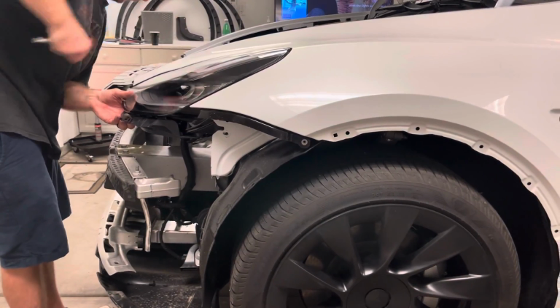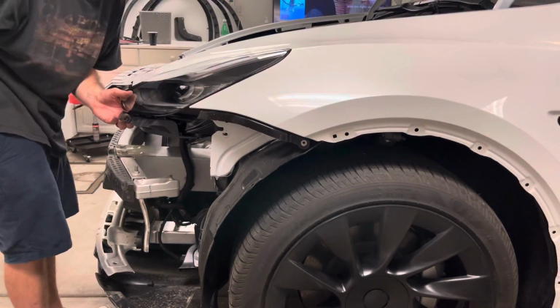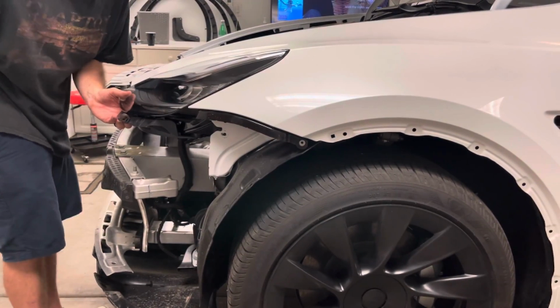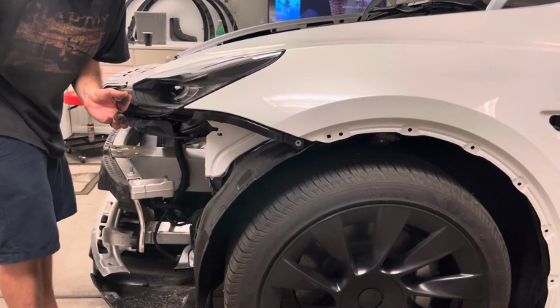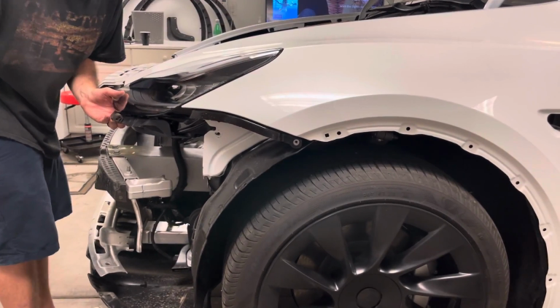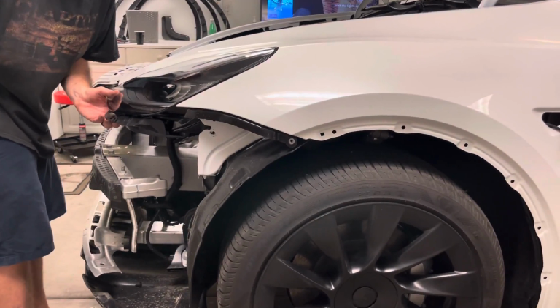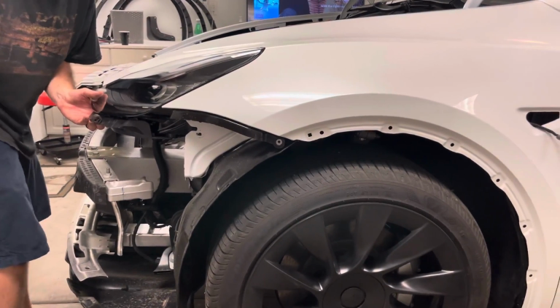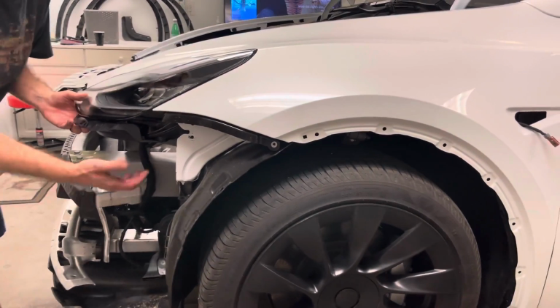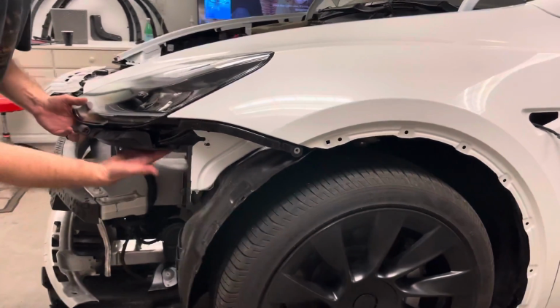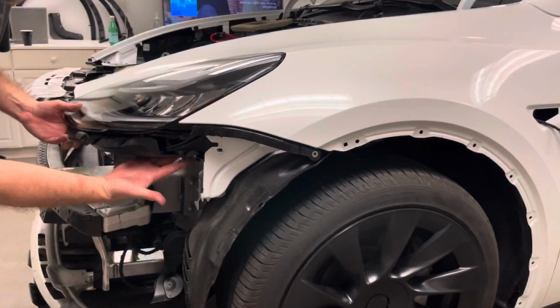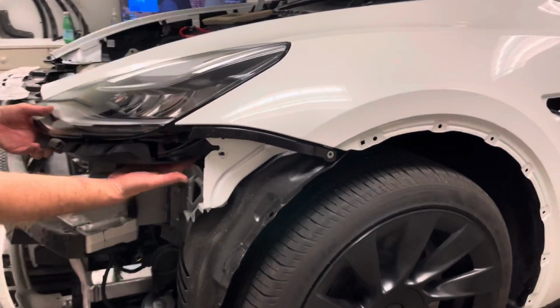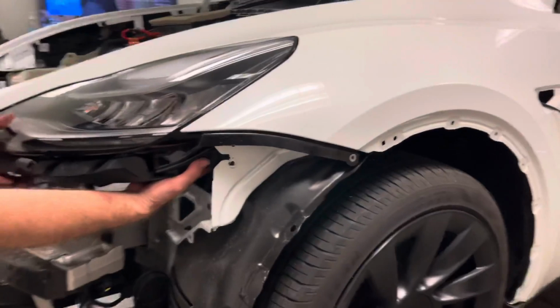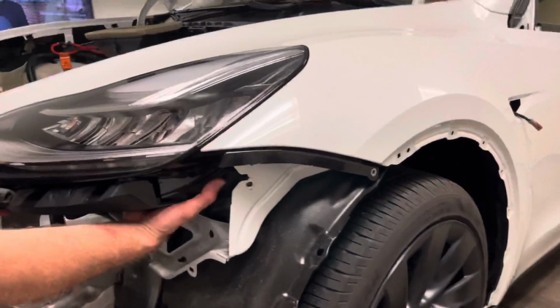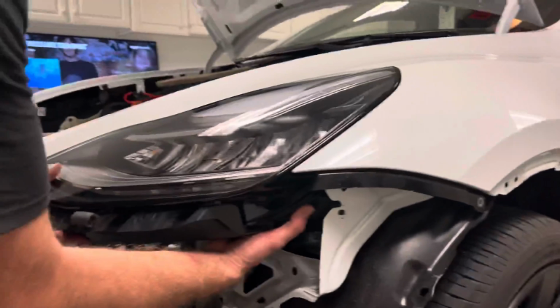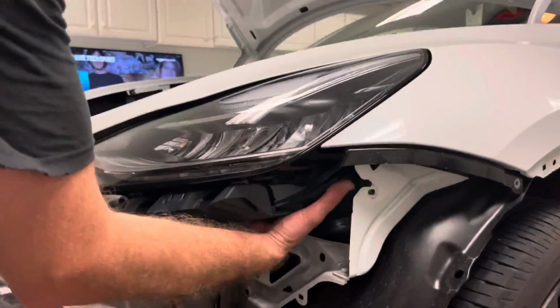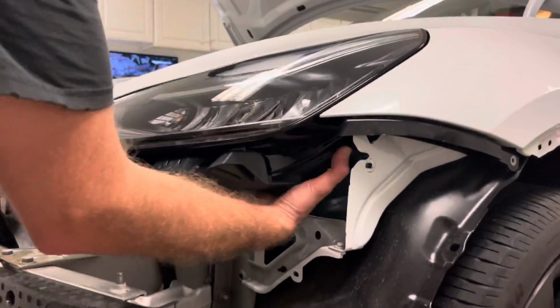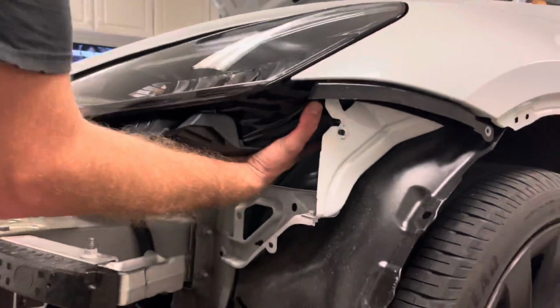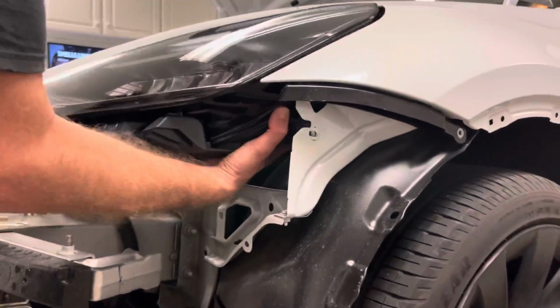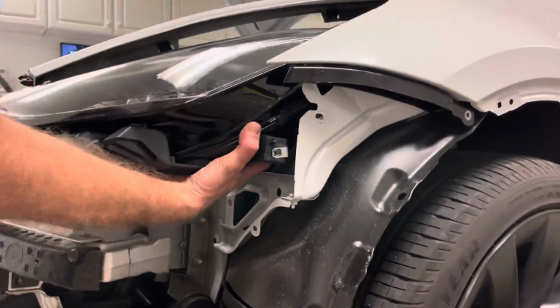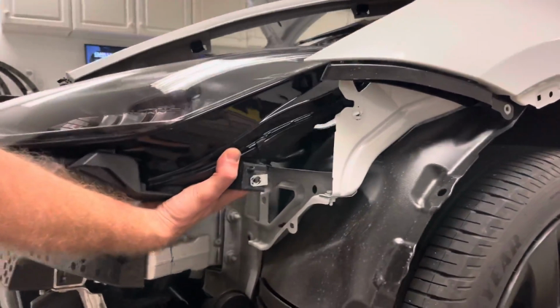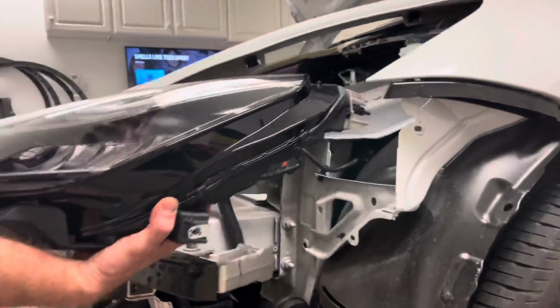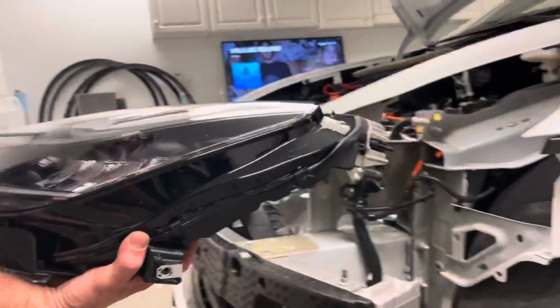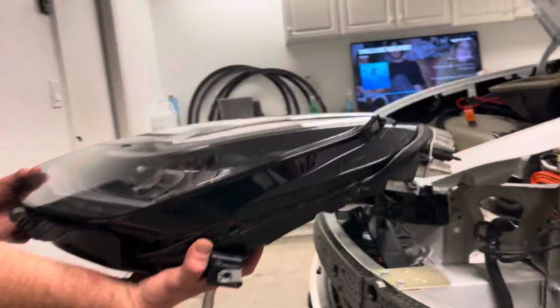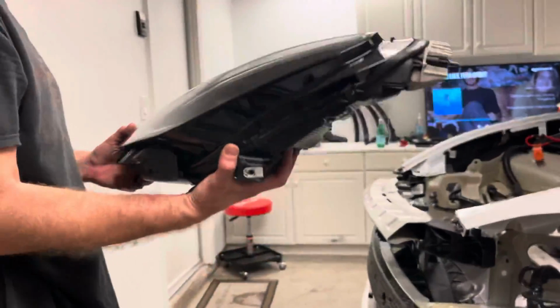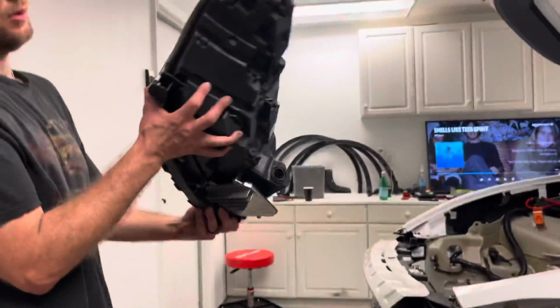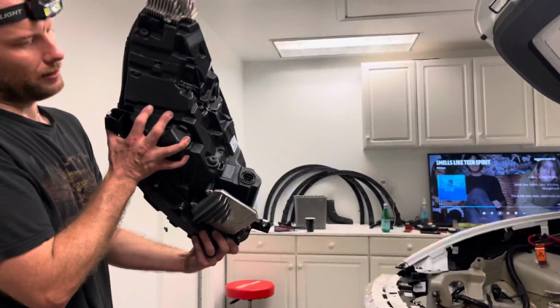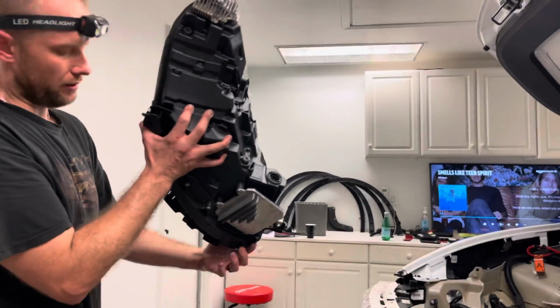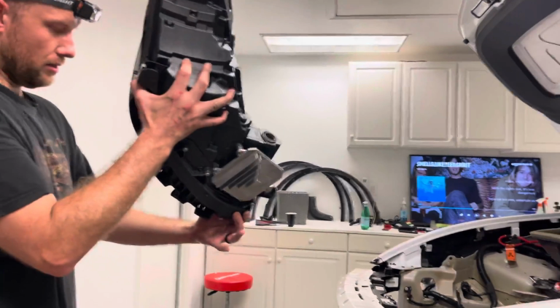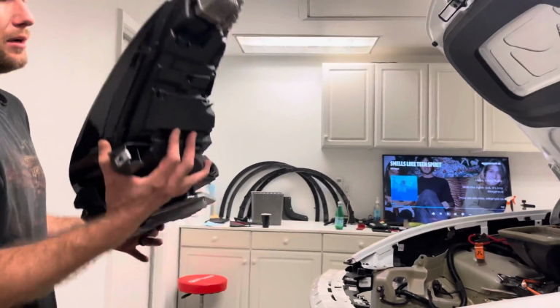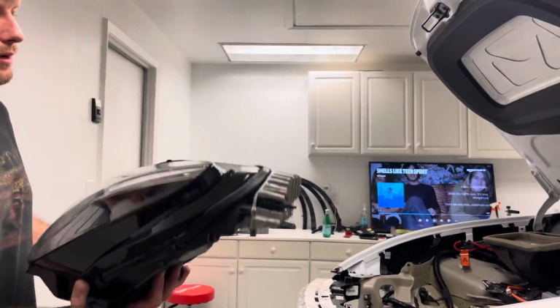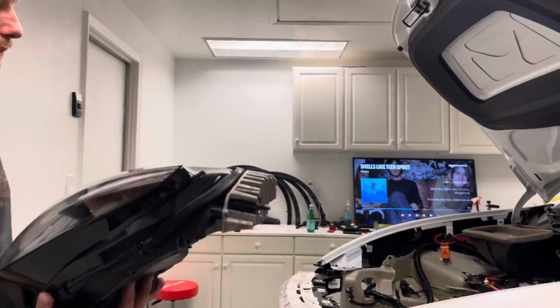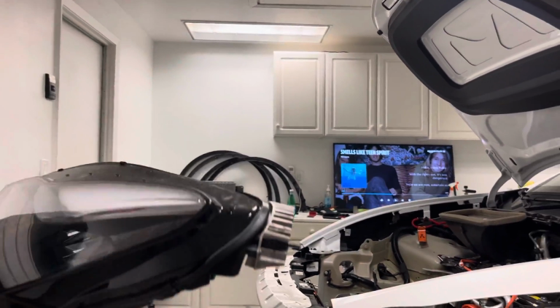Okay, so with those bolts off, put your other hand under here and just kind of shake it, guide it out — the whole headlight comes out. It's pretty easy.